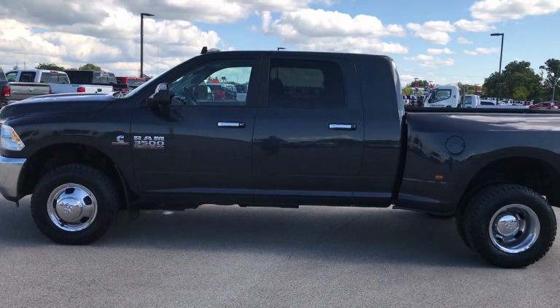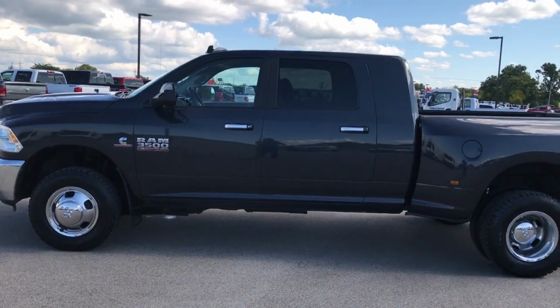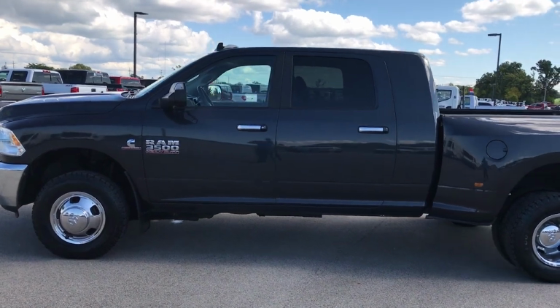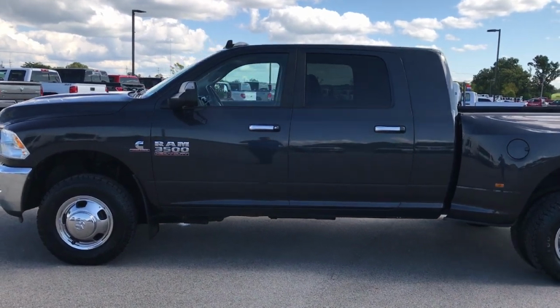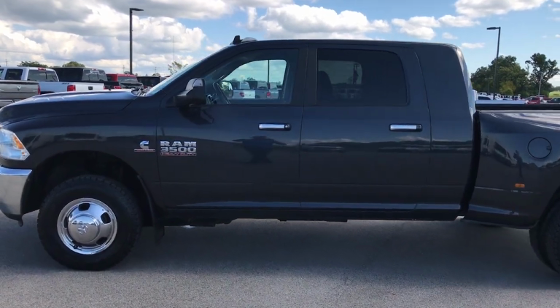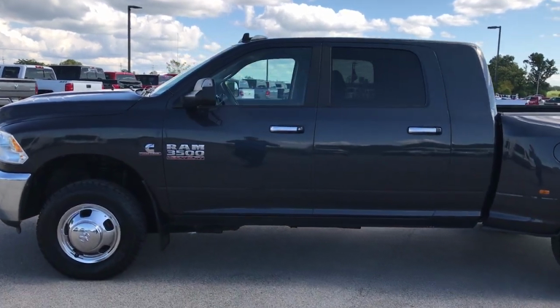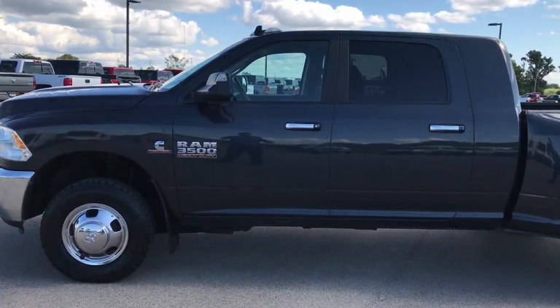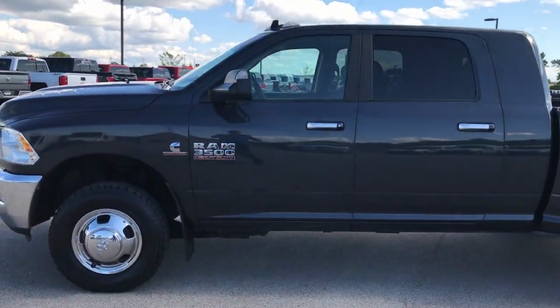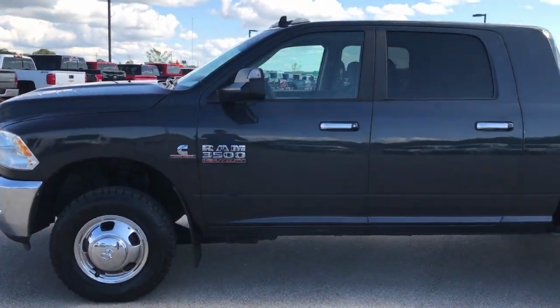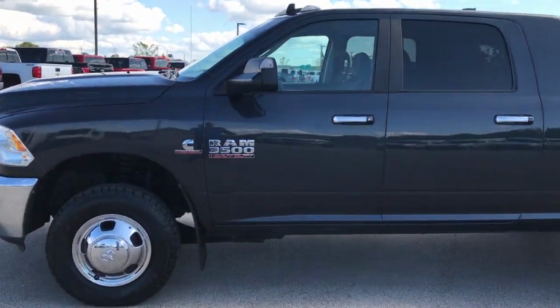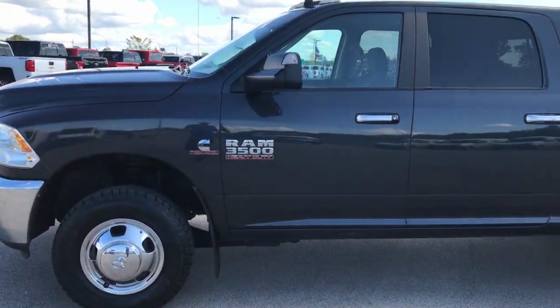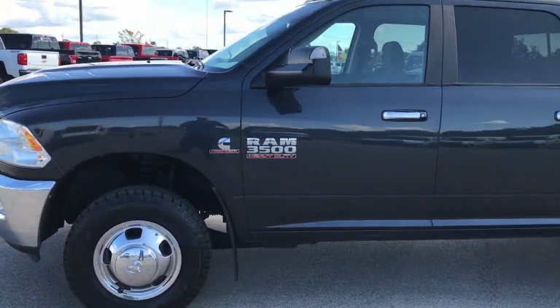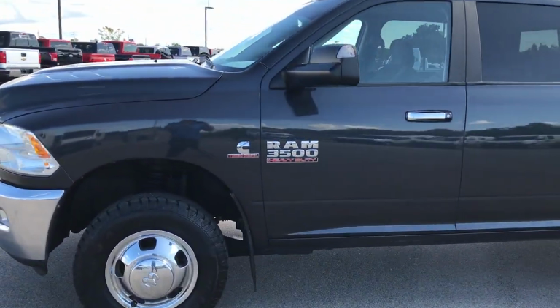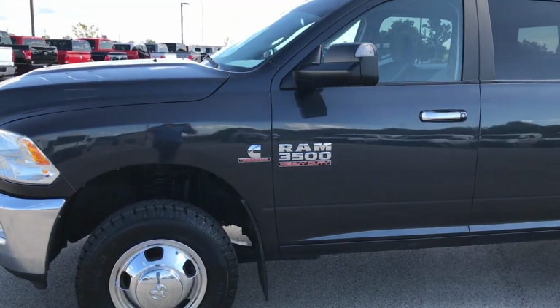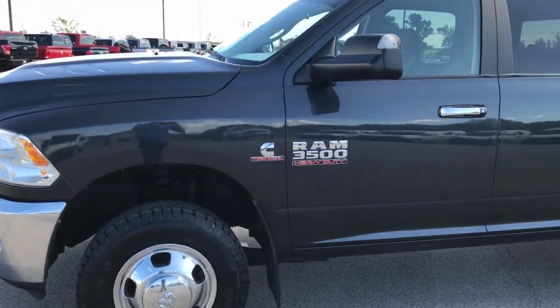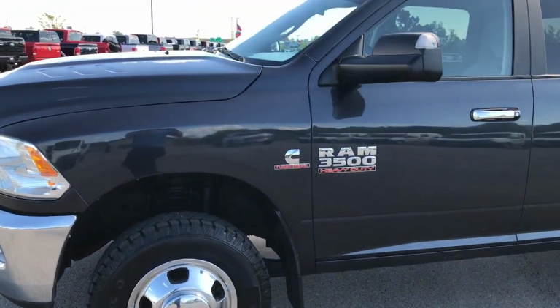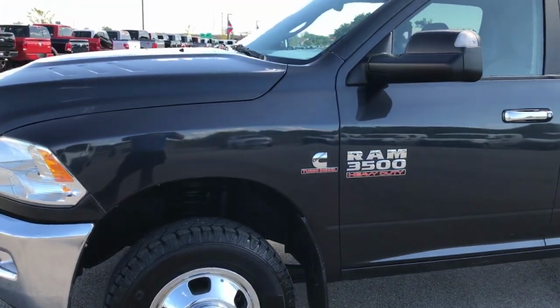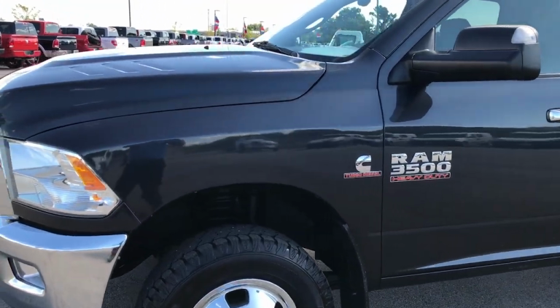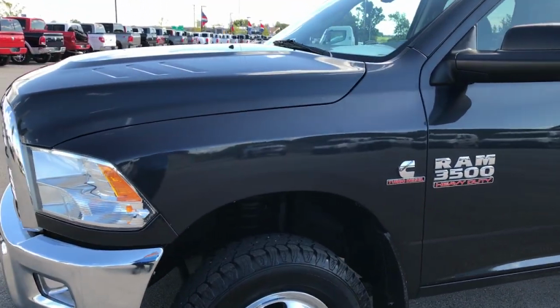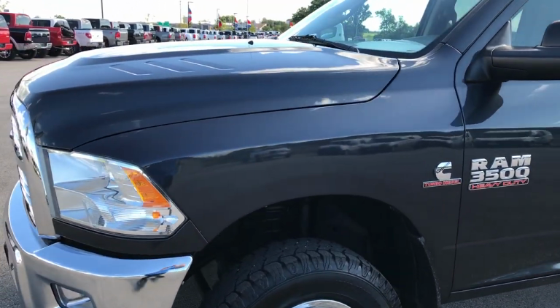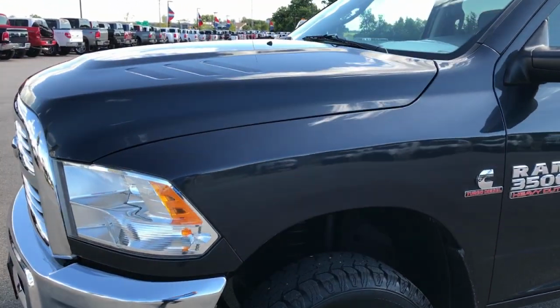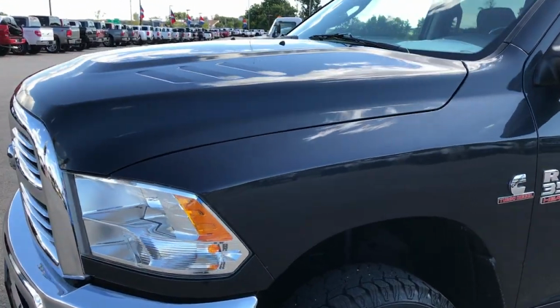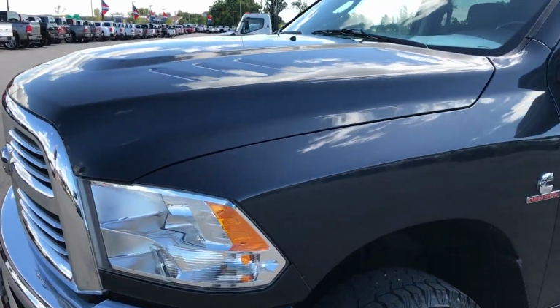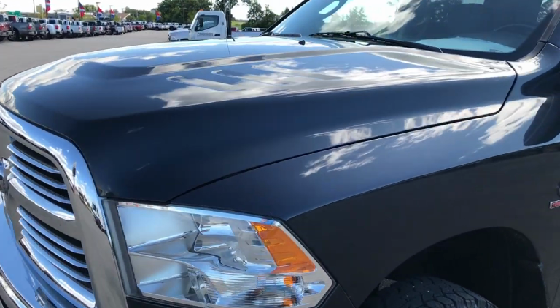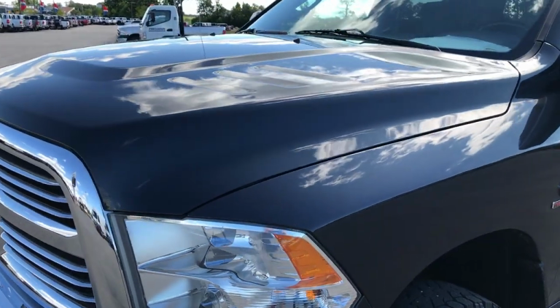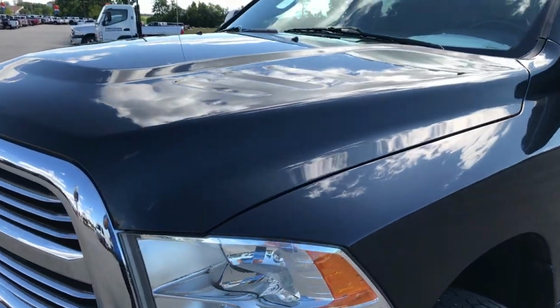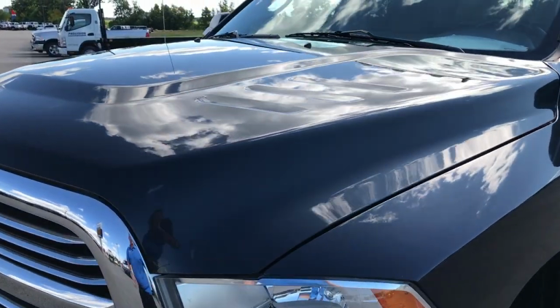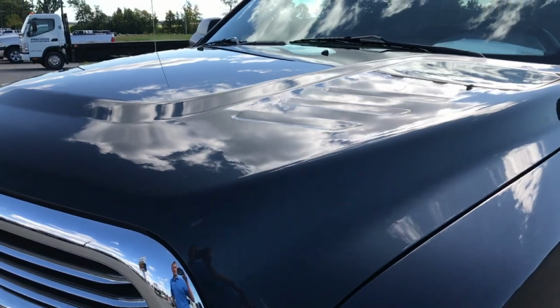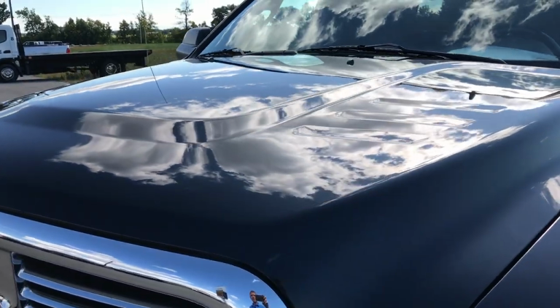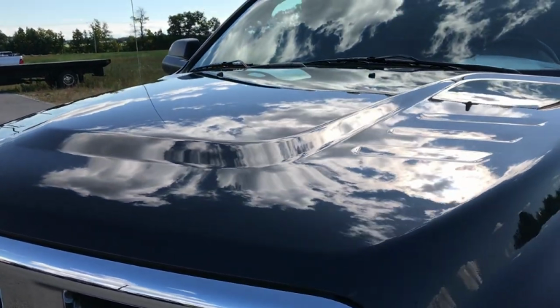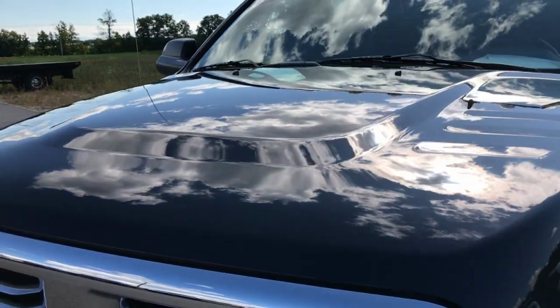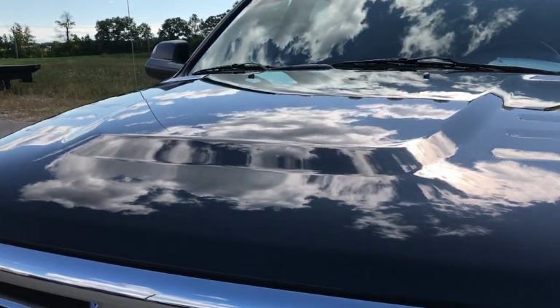This is stock number 9172, a 2014 Ram 3500 Mega Cab Short Box Dual Rear Wheel. This truck has the 6.7 liter Cummins diesel.